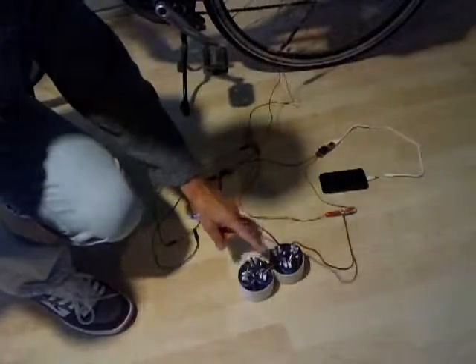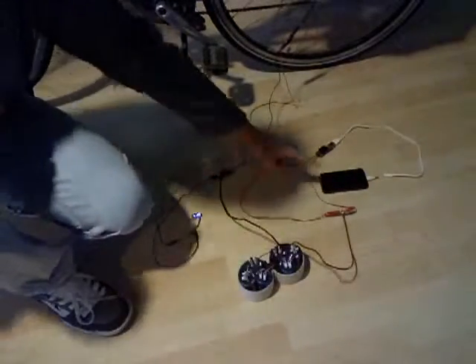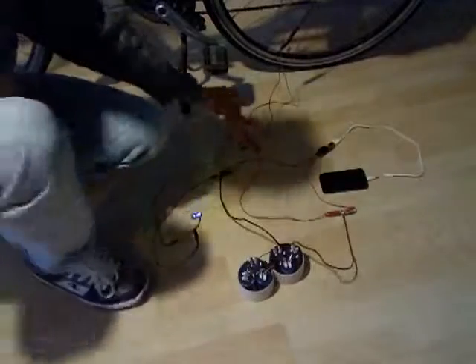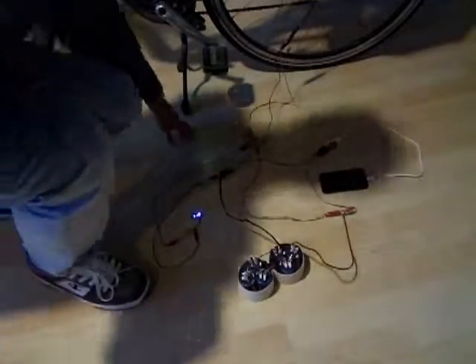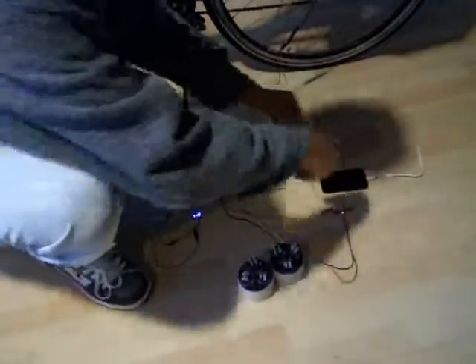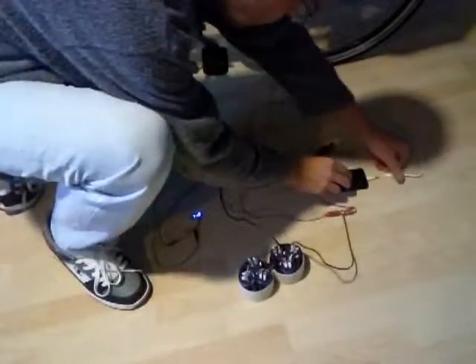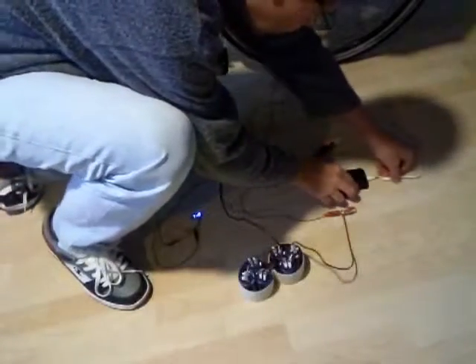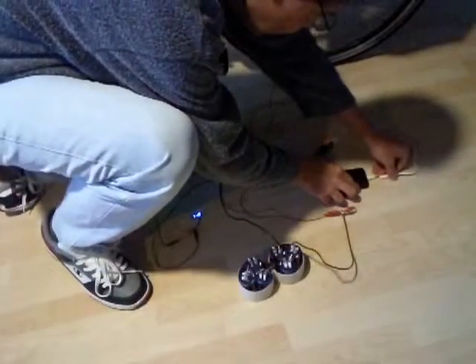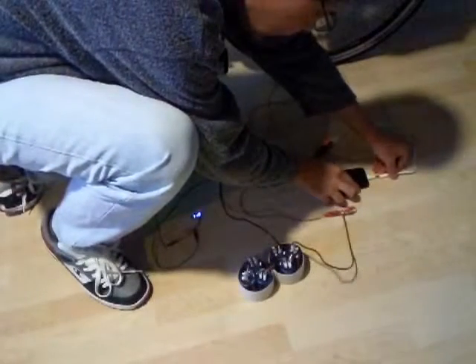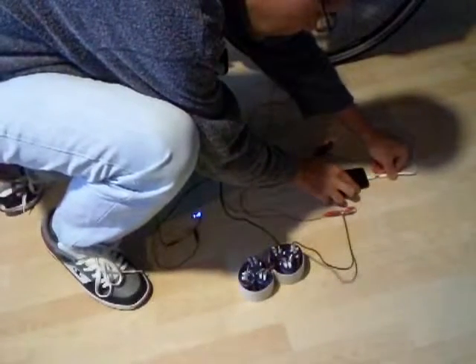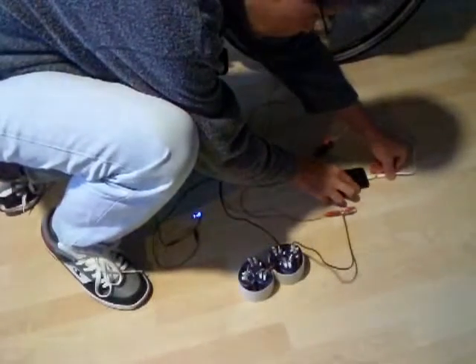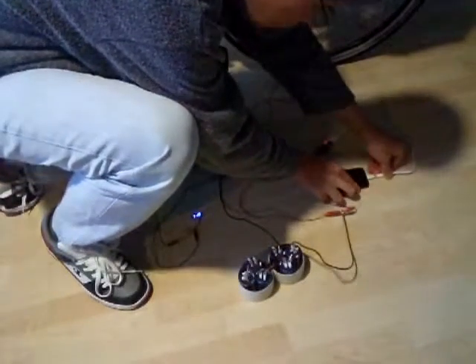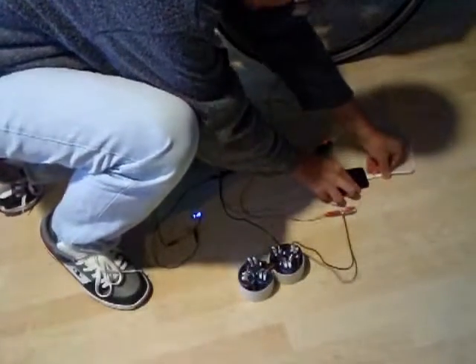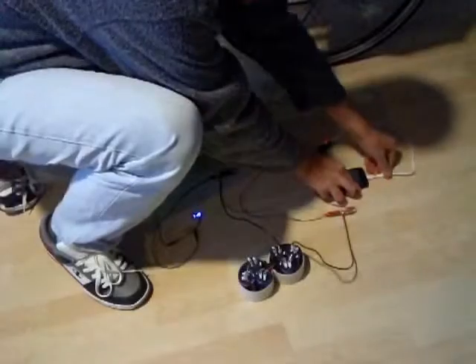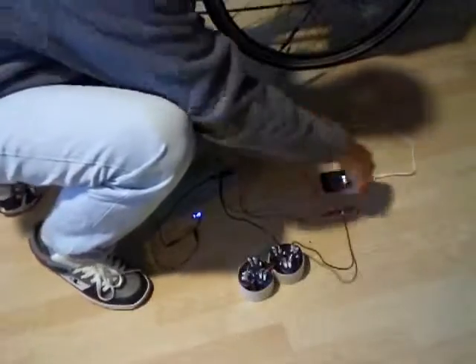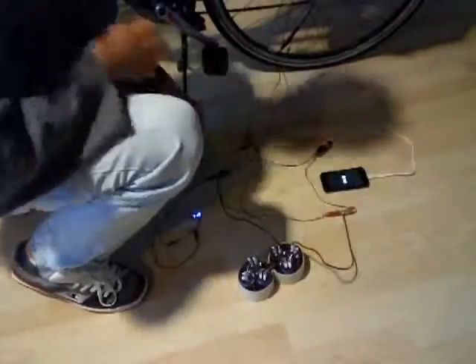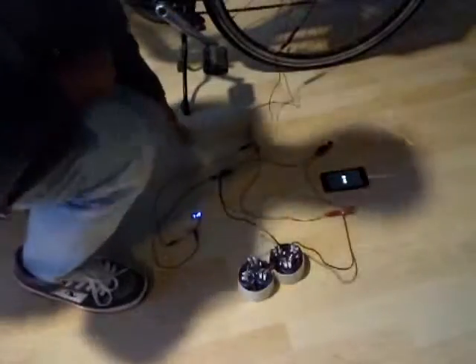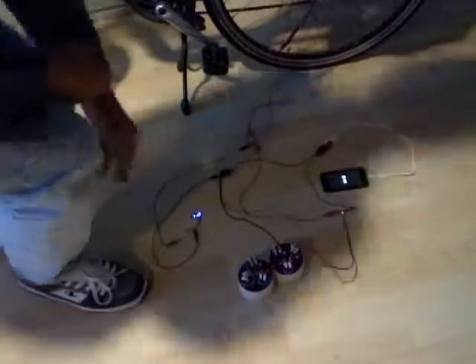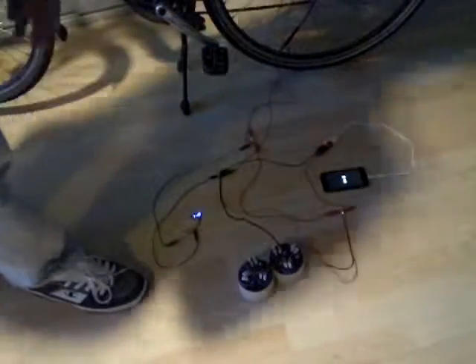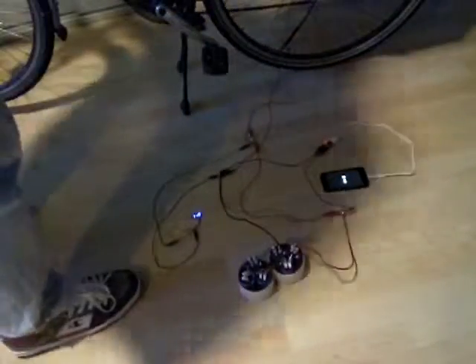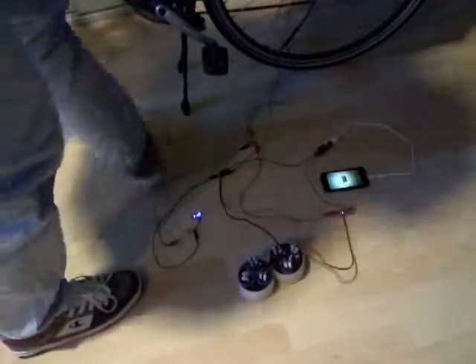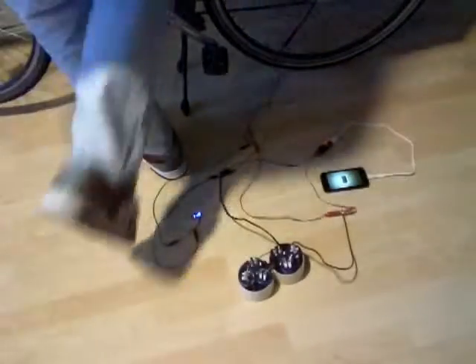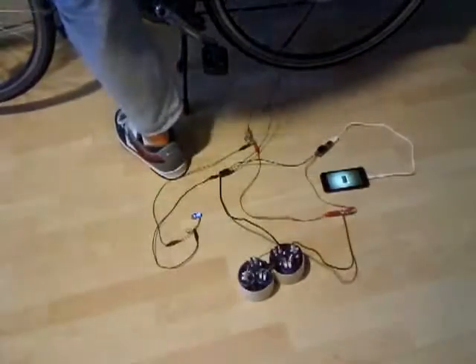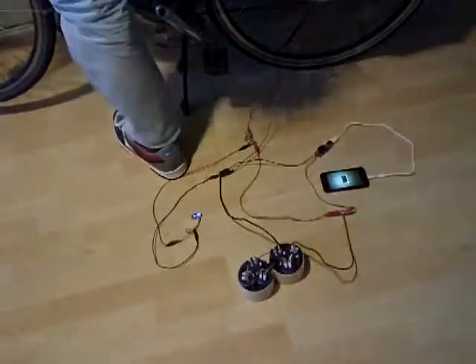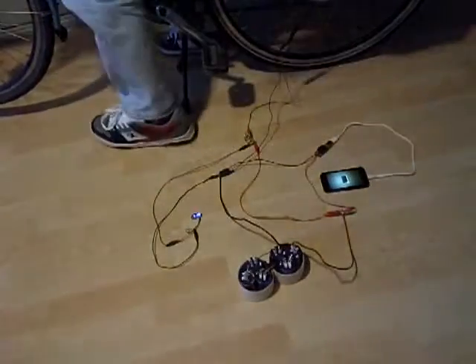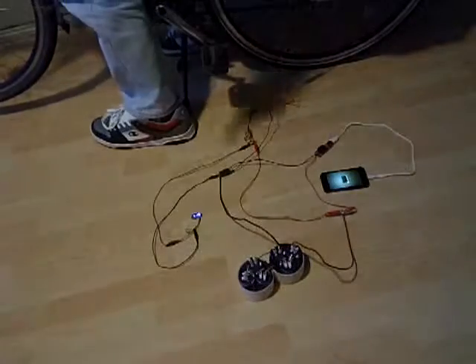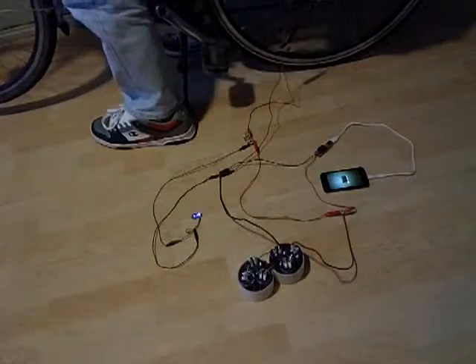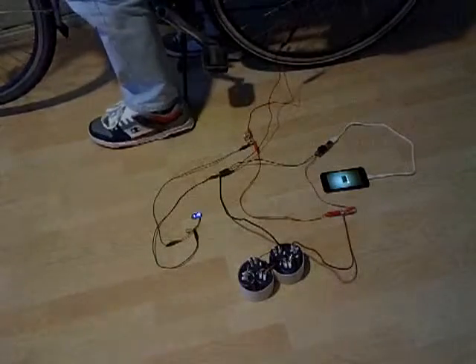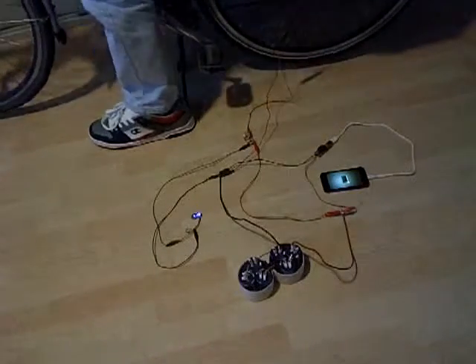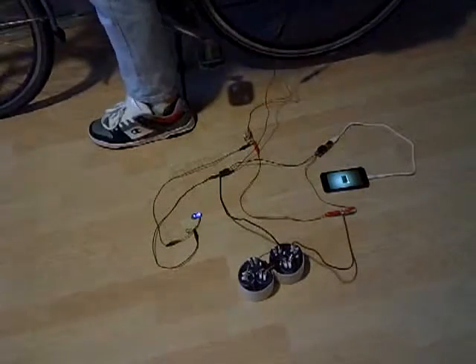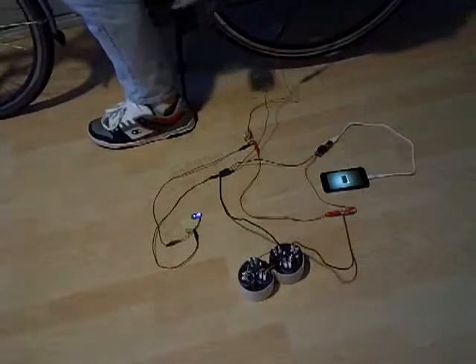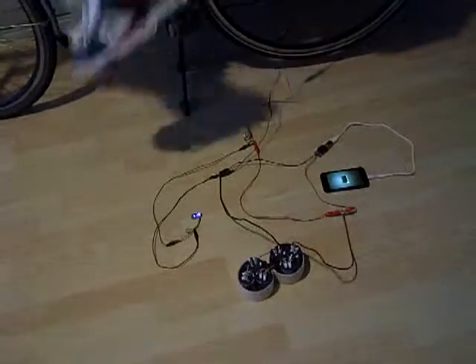I'm going to charge it up and I'm doing this every day now because it keeps me in good shape, so I'm going to step on the bike and charge my supercapacitors a little bit more.